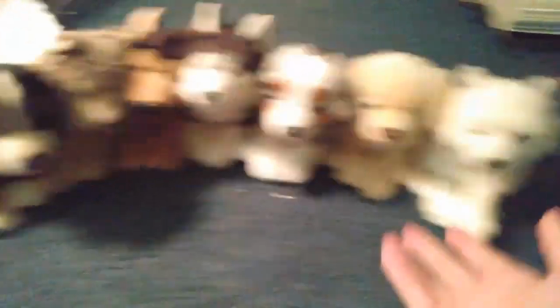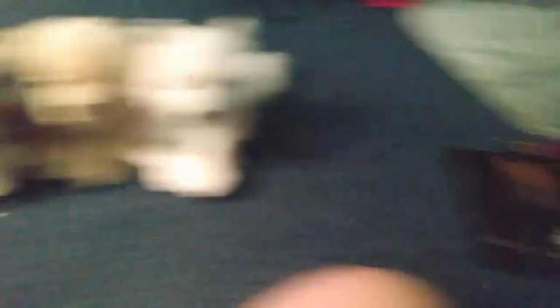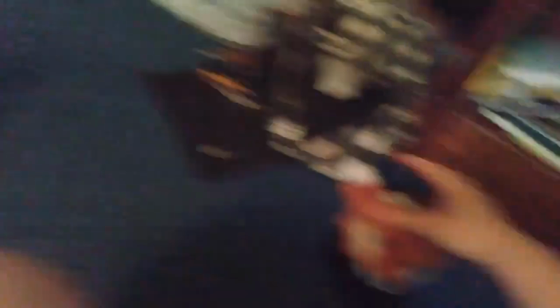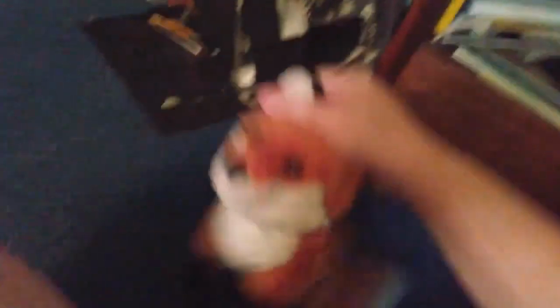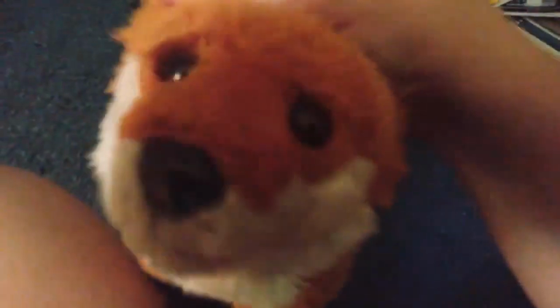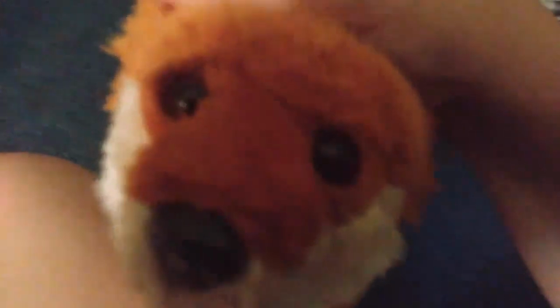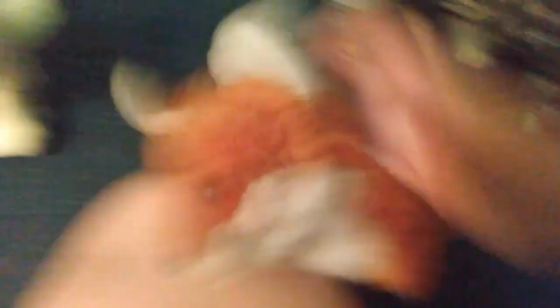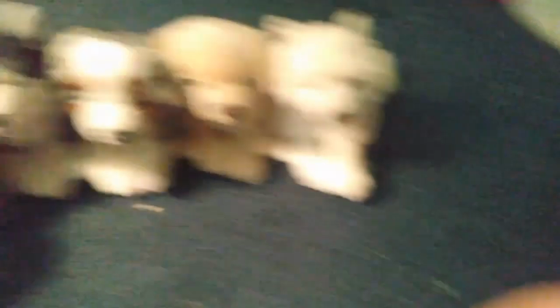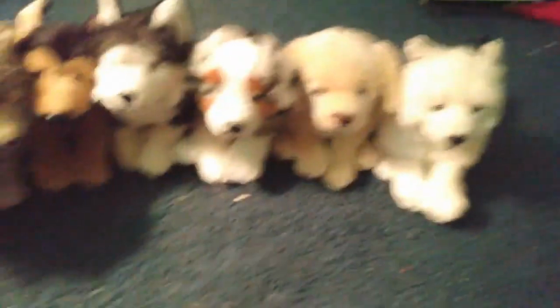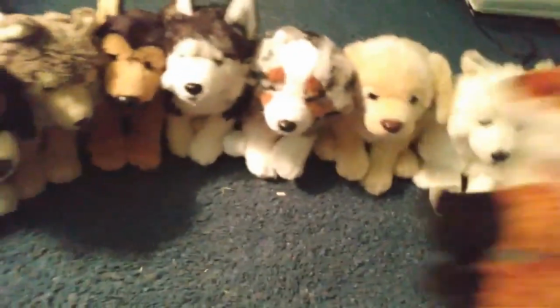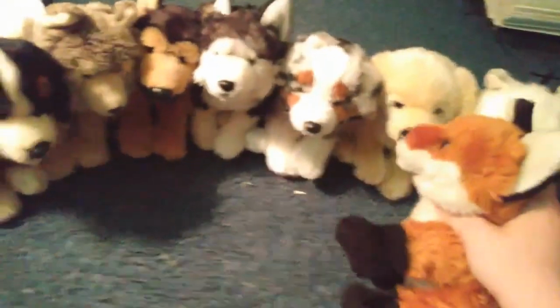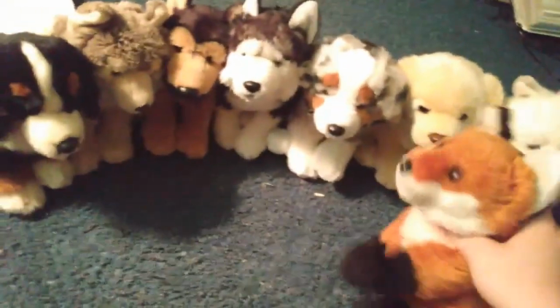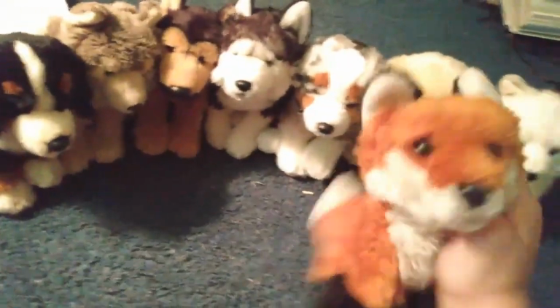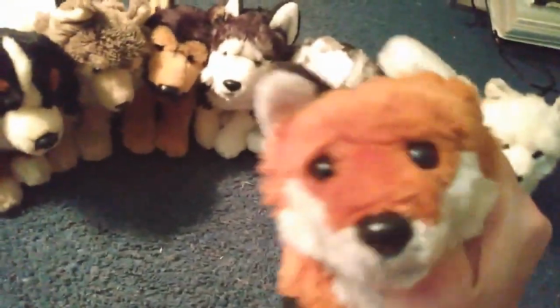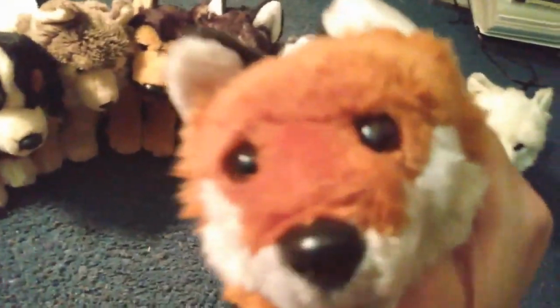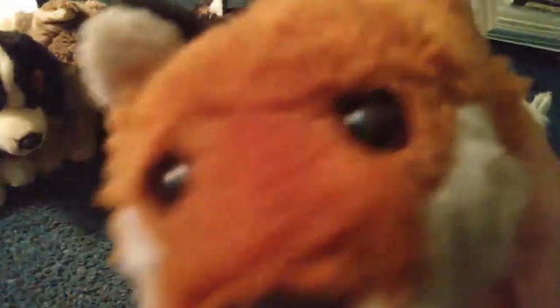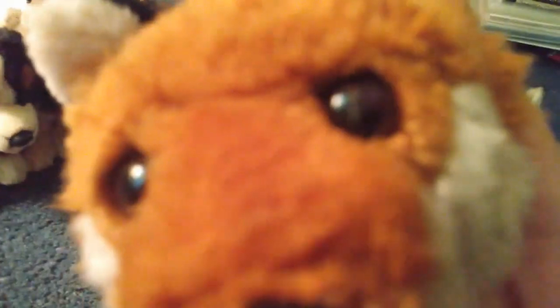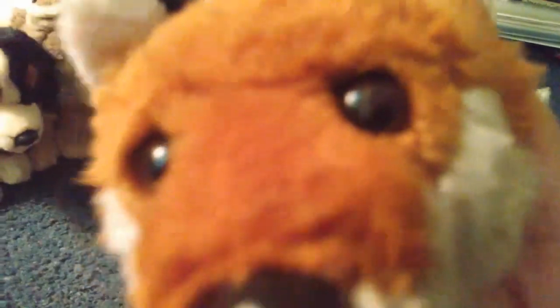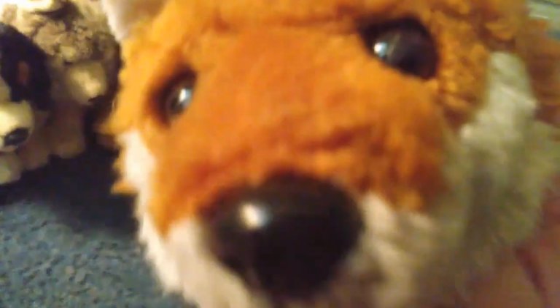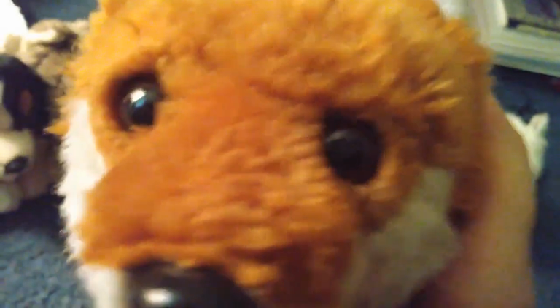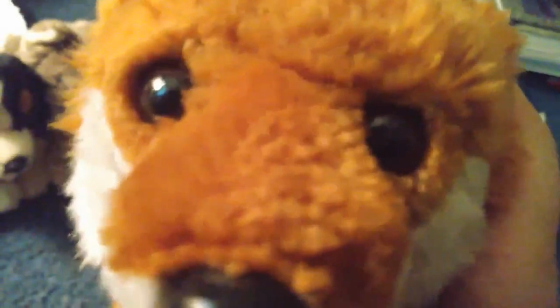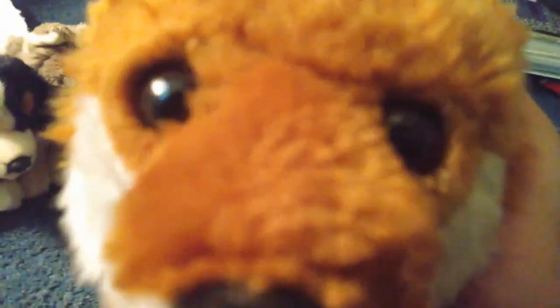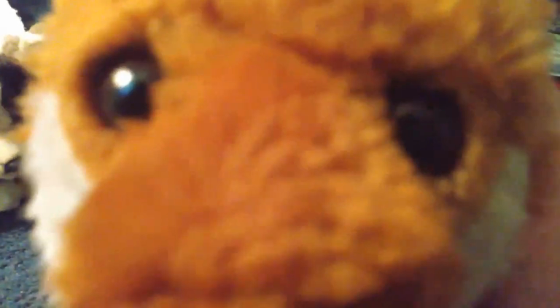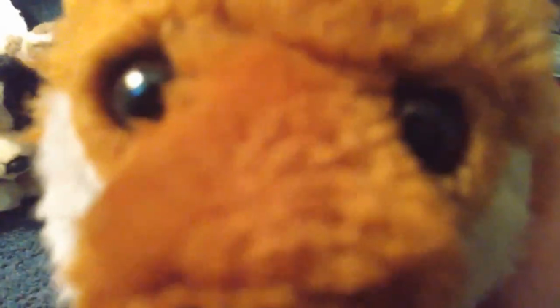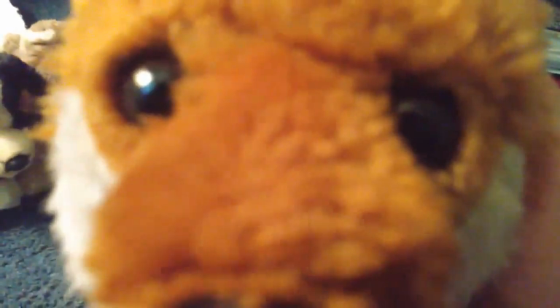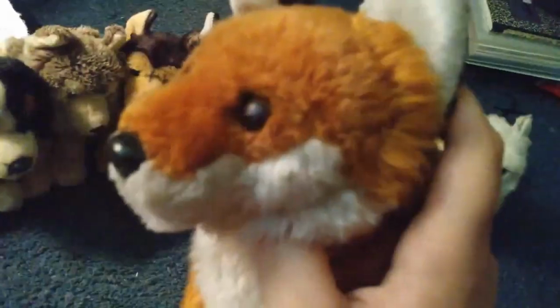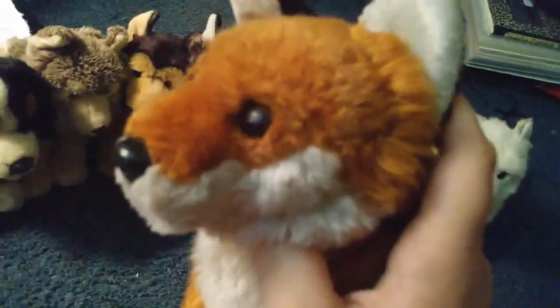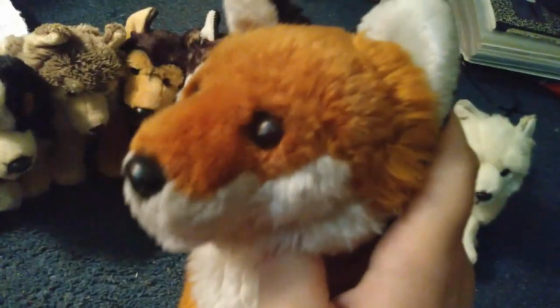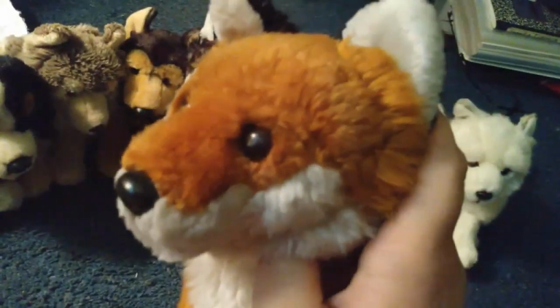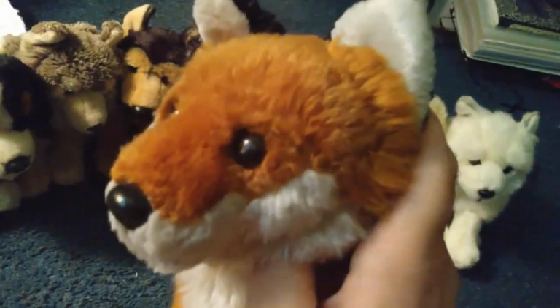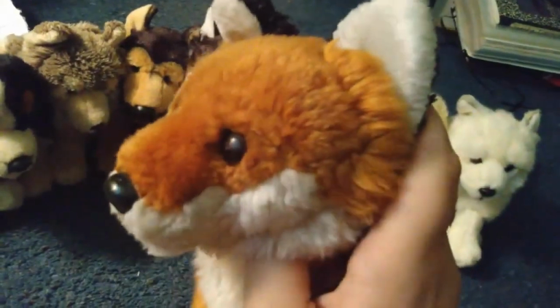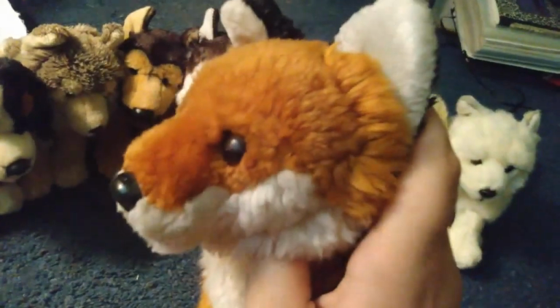What am I doing with my life? I've spent so much money on stuffed animals. I have a problem. I have a serious problem.